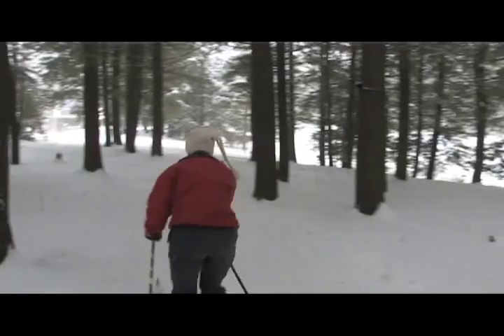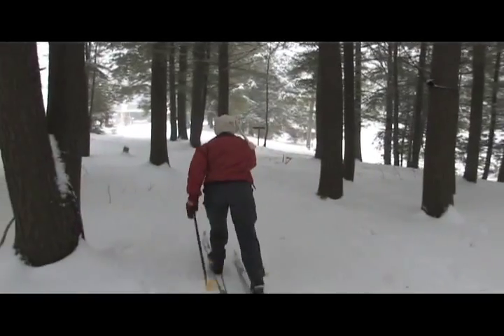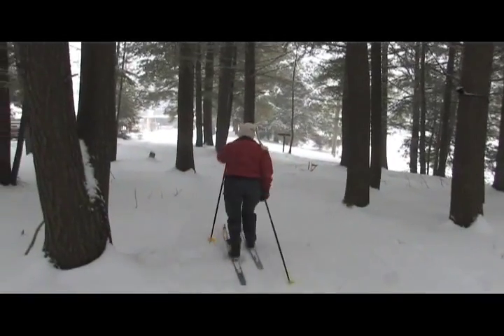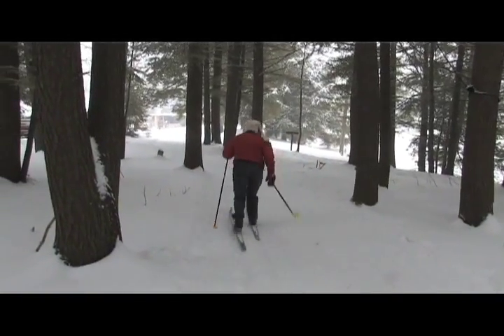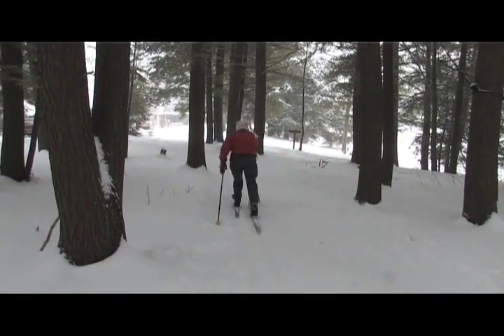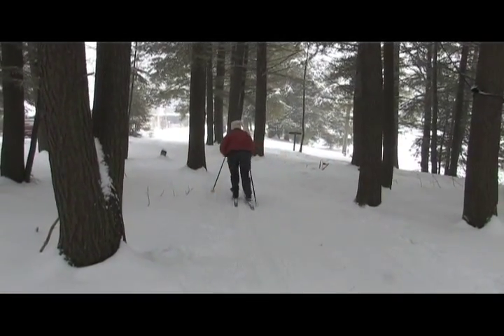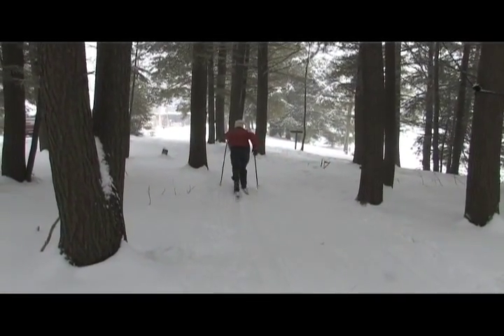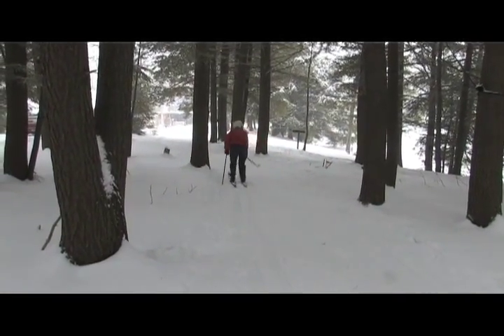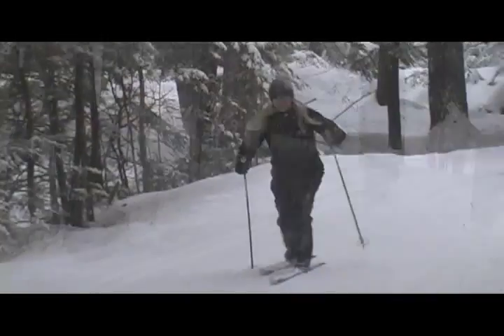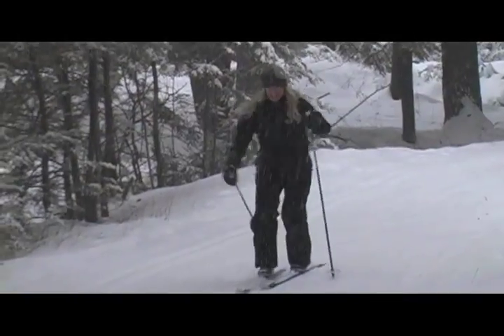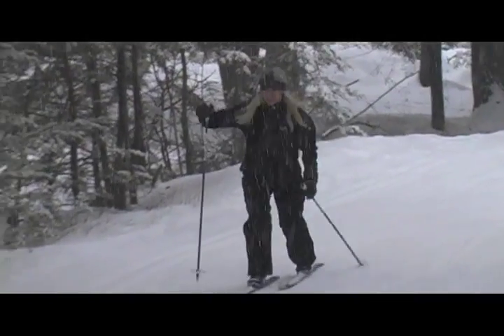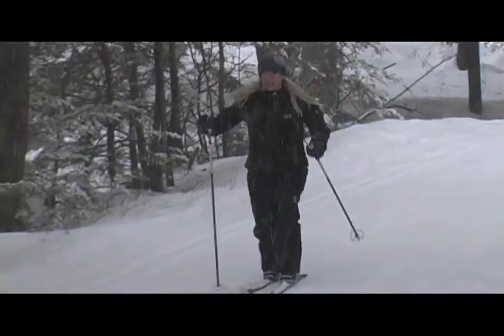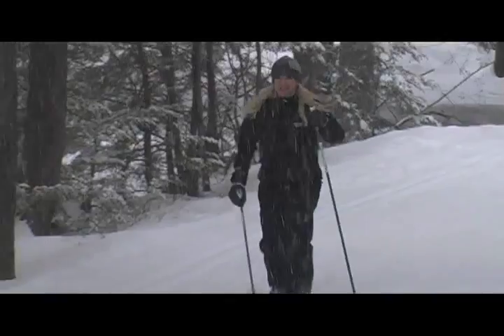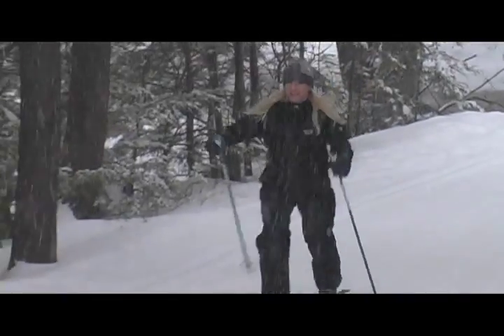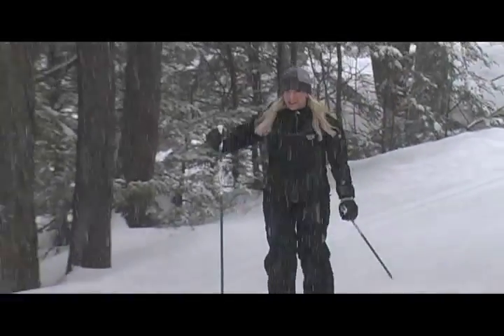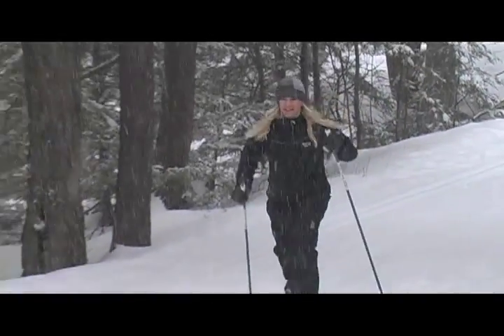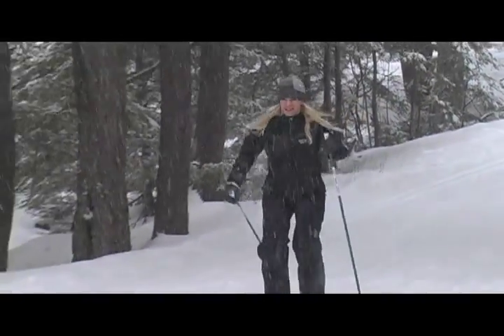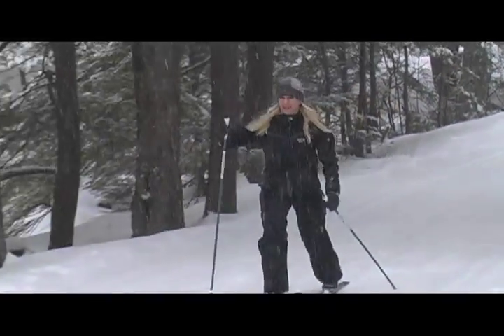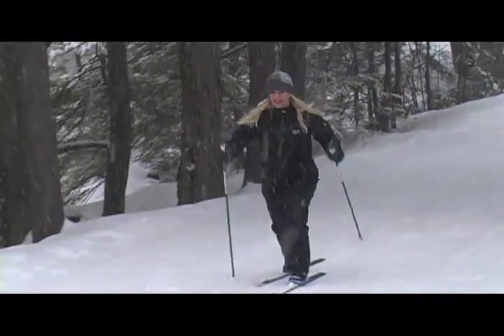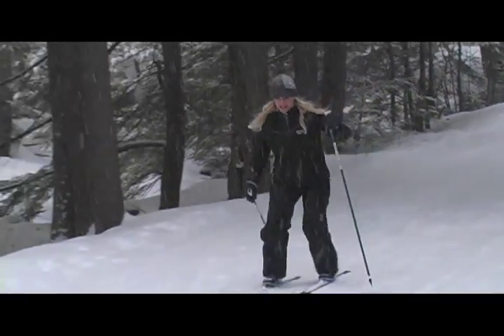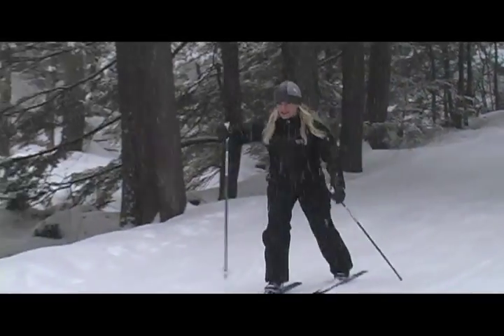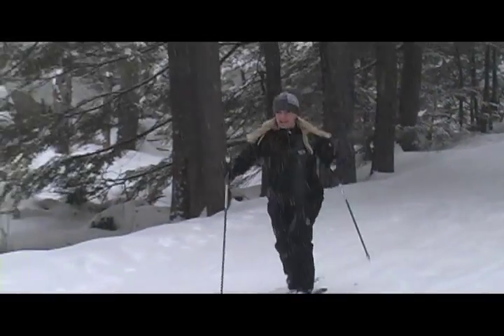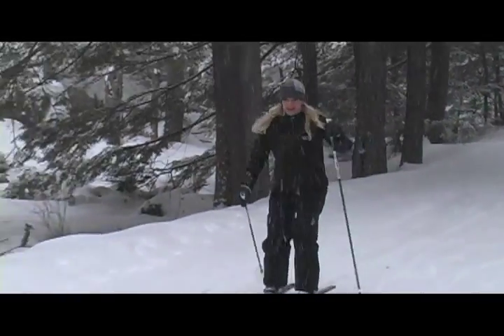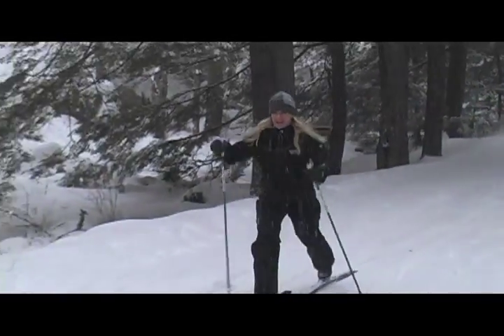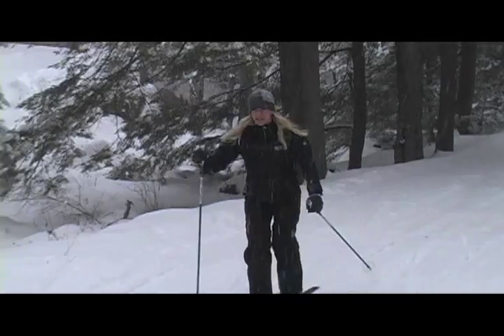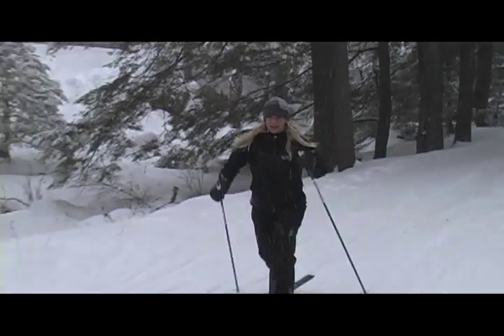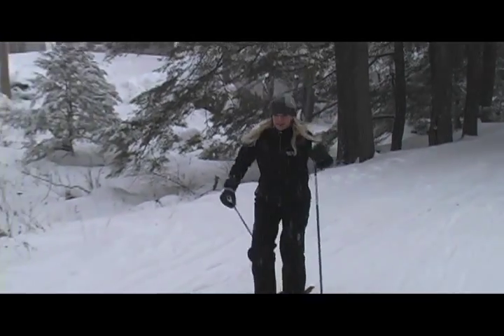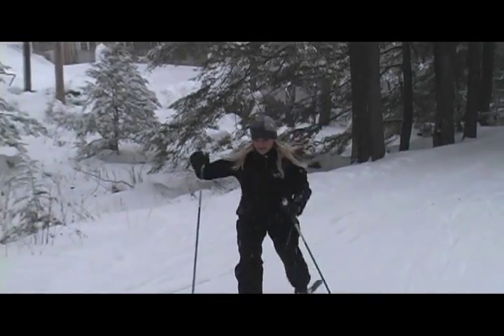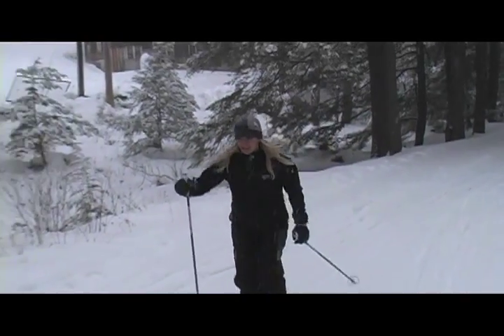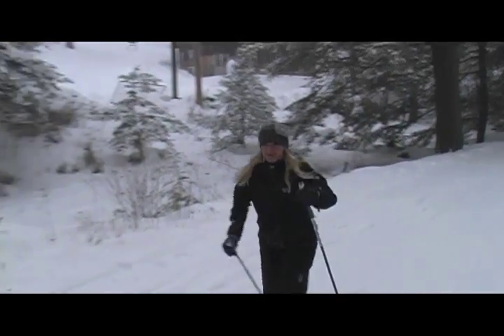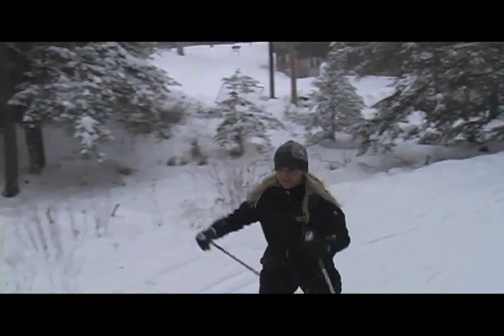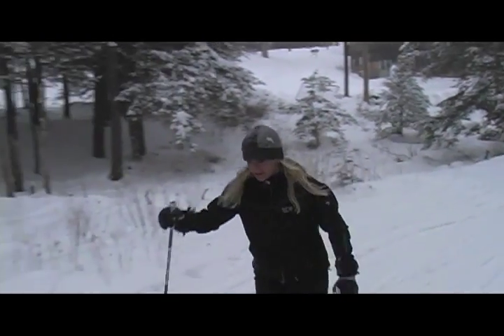We have a variety of wildlife, and we also have a variety of trees and plant life, and tracks of animals. So there is so much to do here. It's just beautiful.